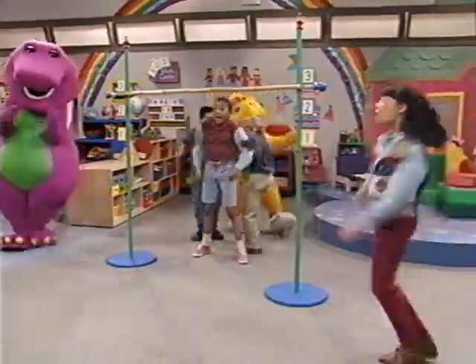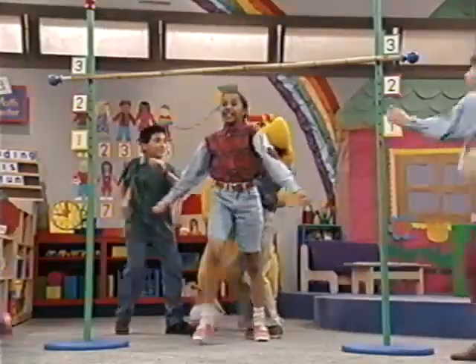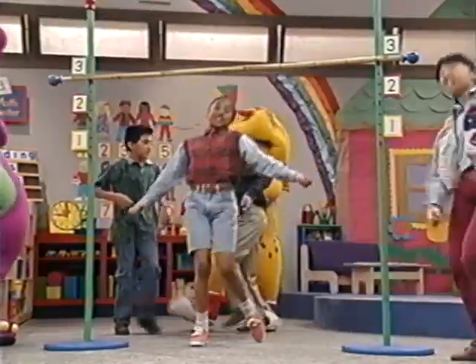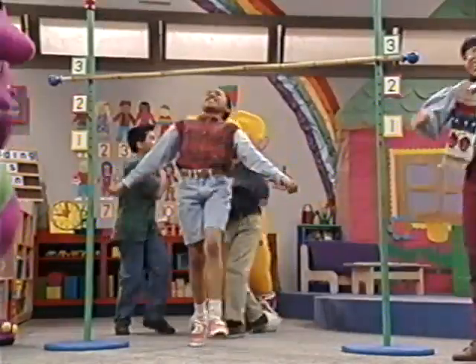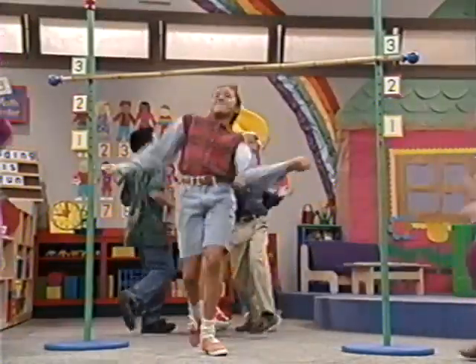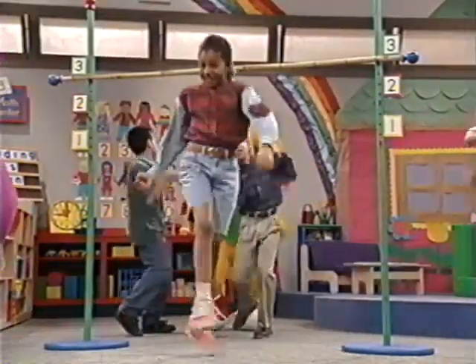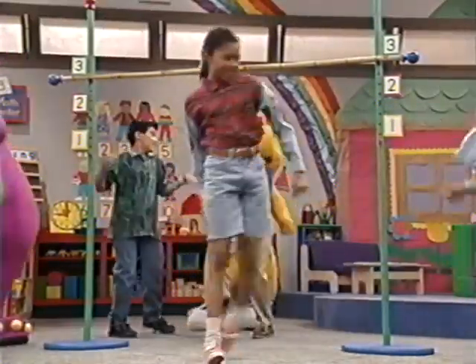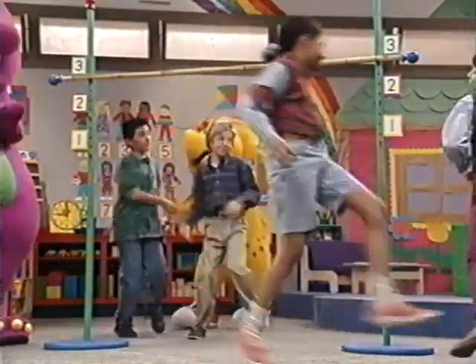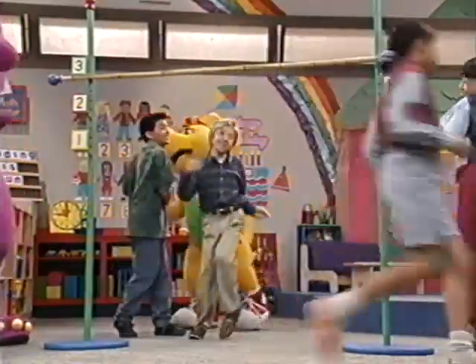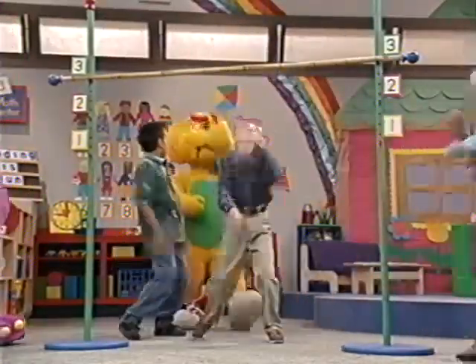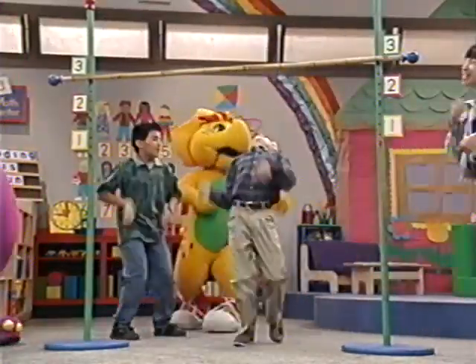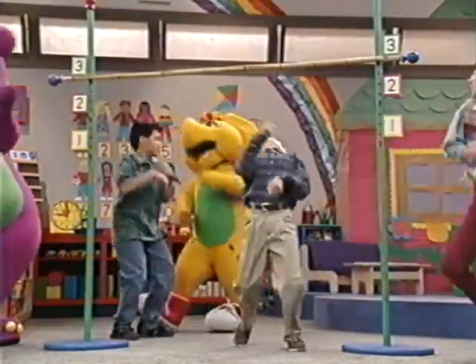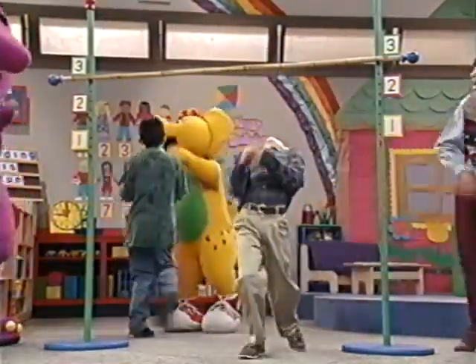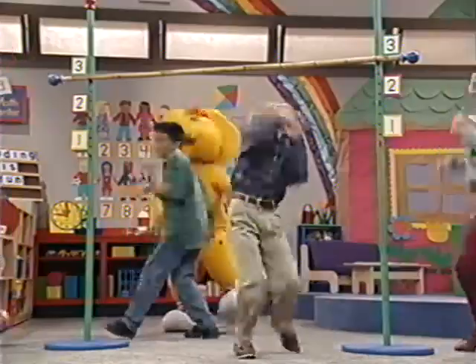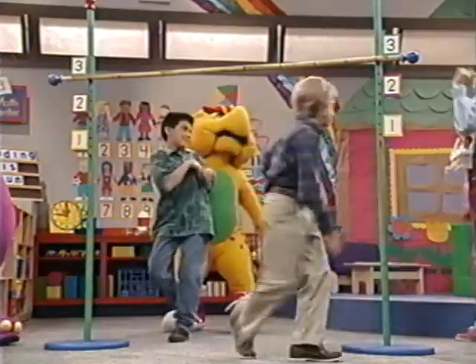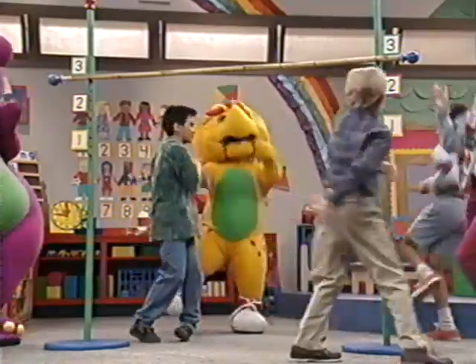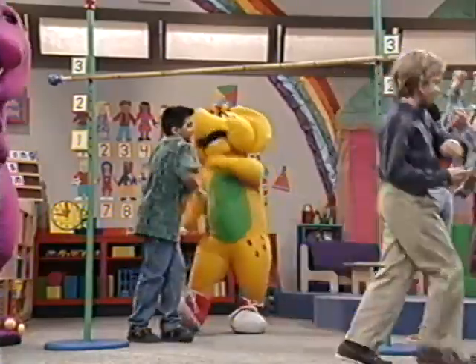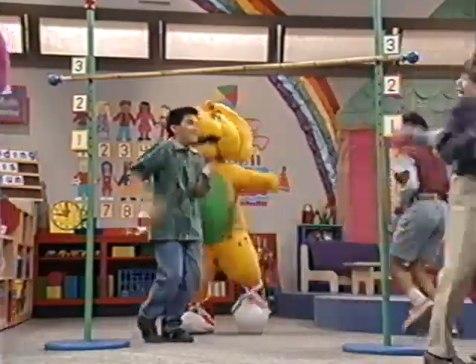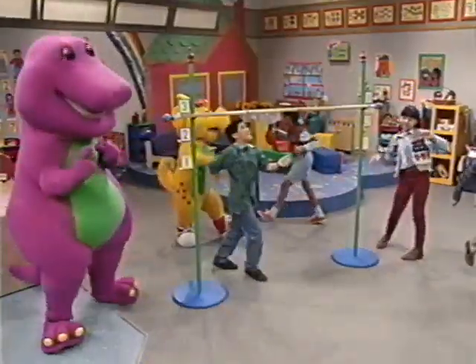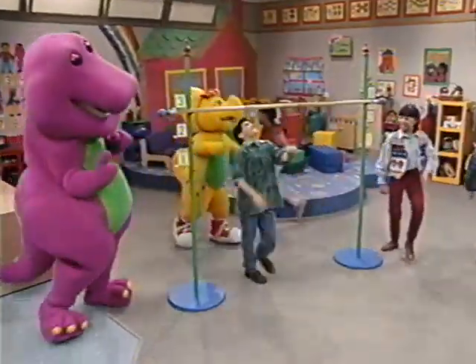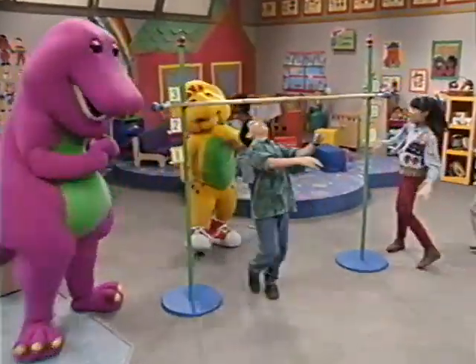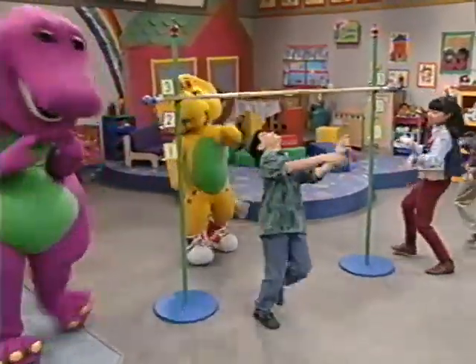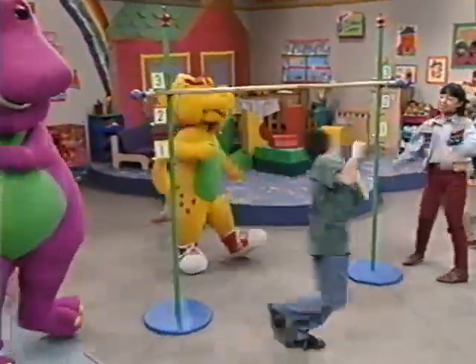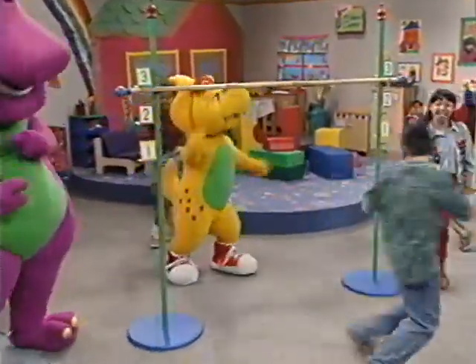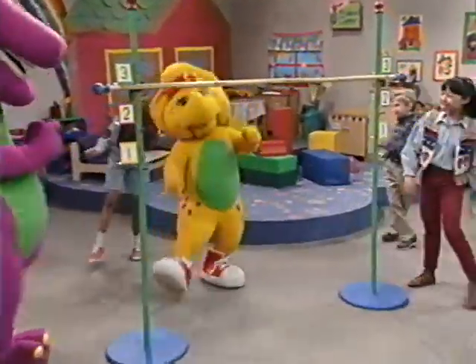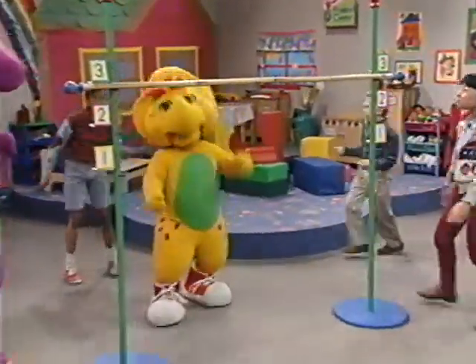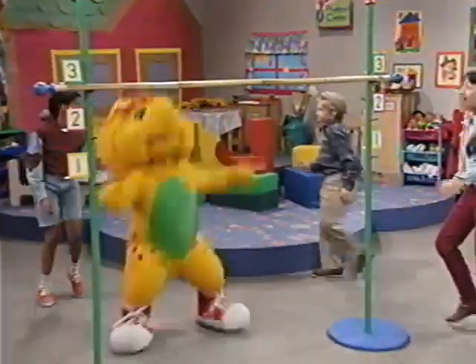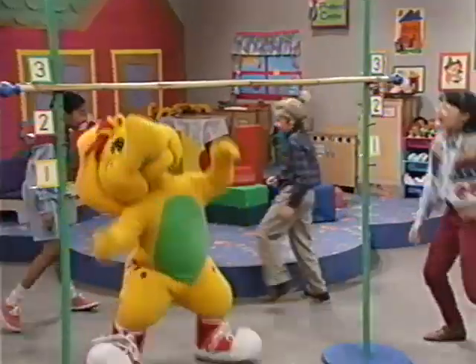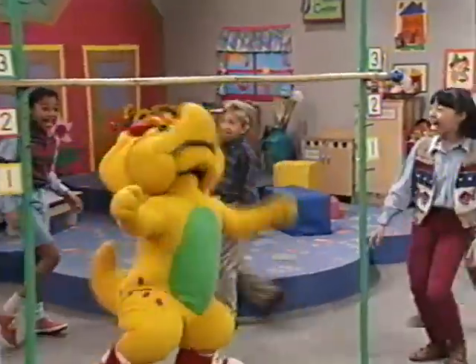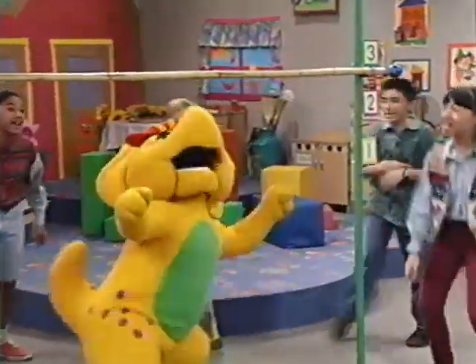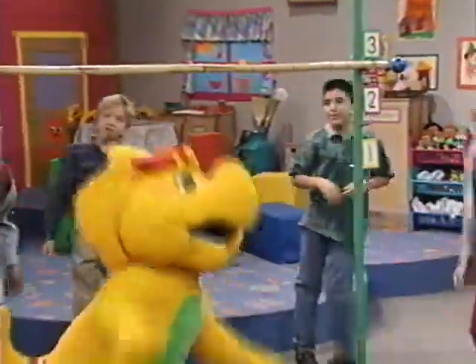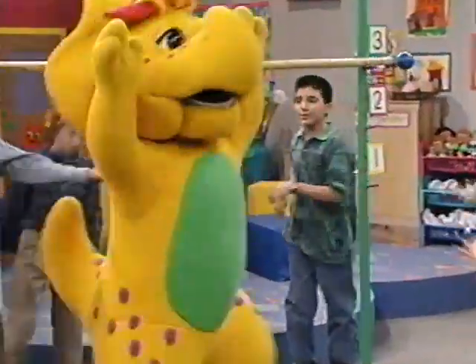We love to do the number limbo. We love to do the number limbo. As we go under, we see the number is set at number three.